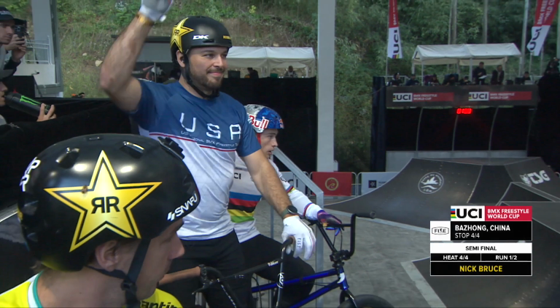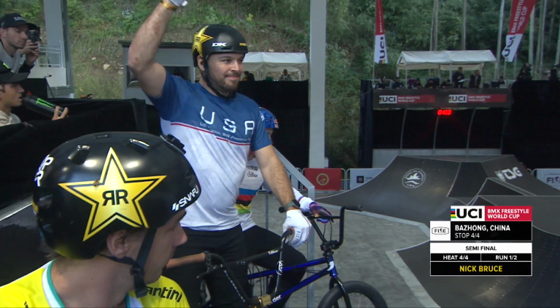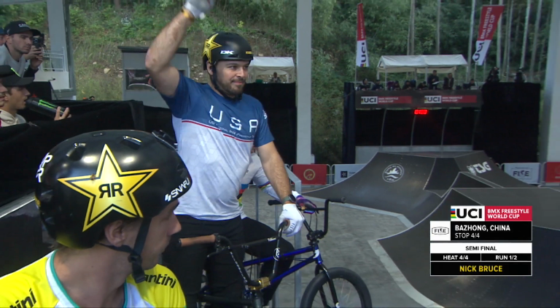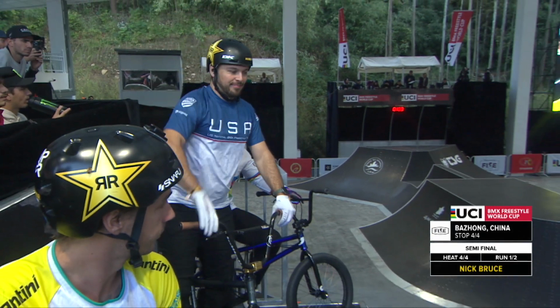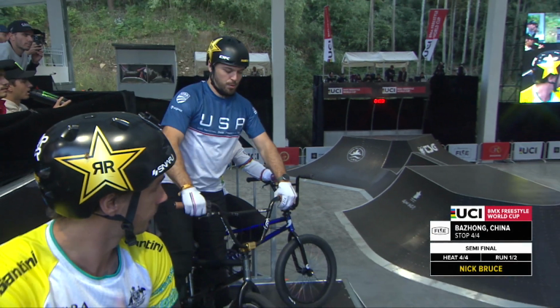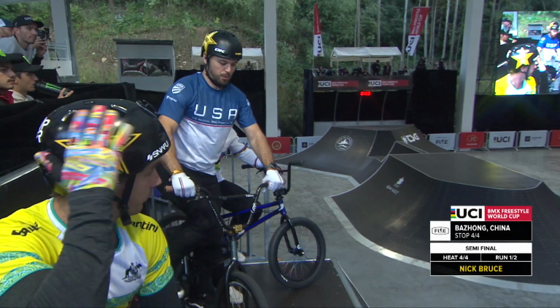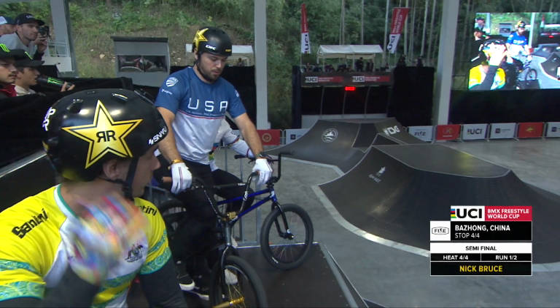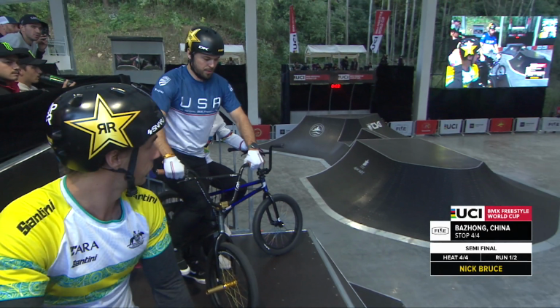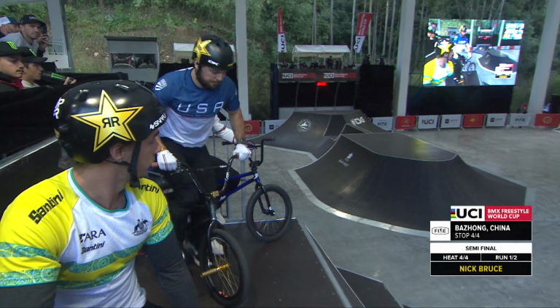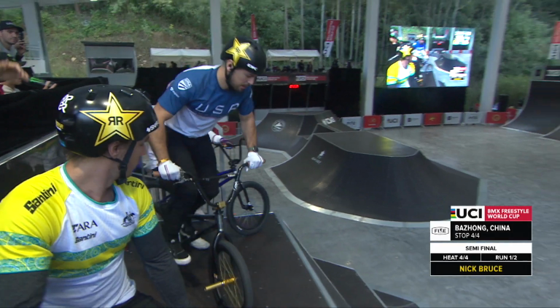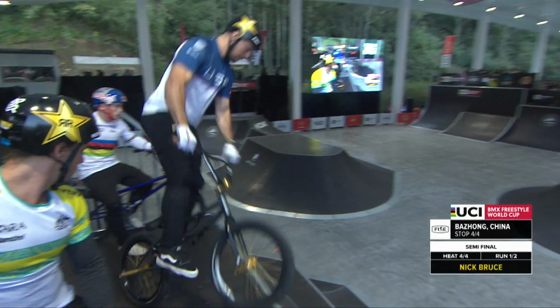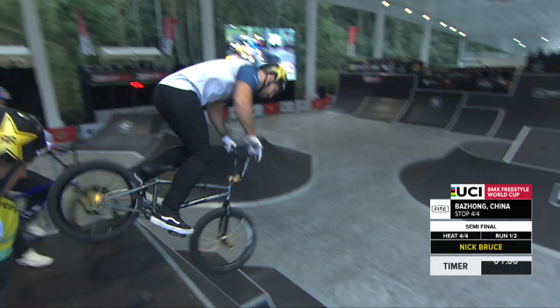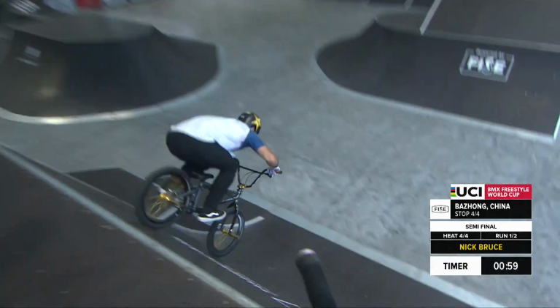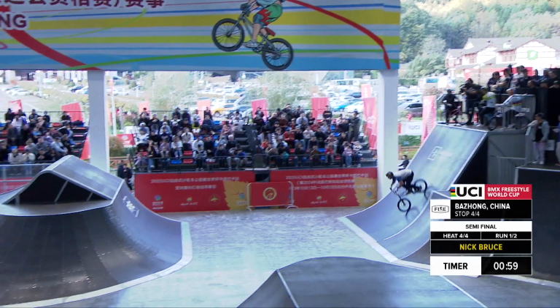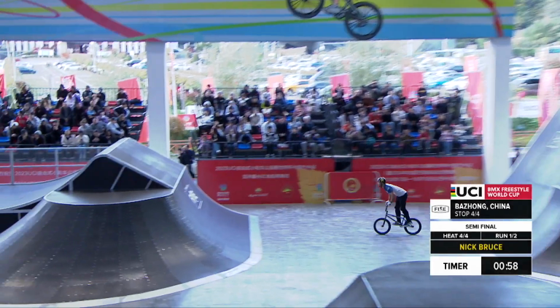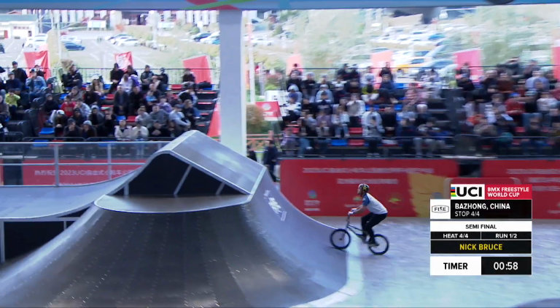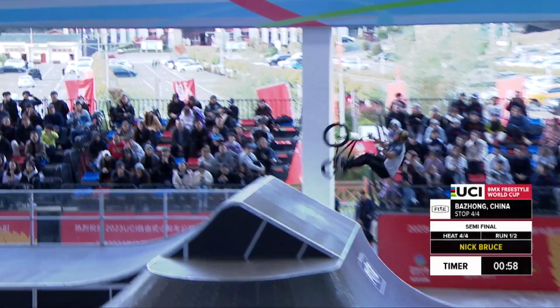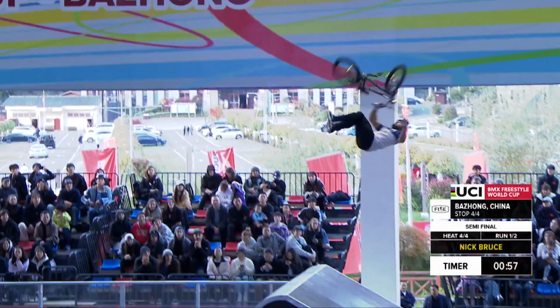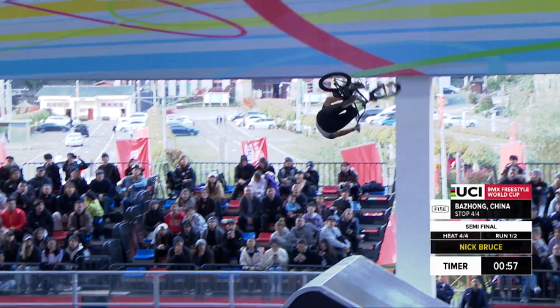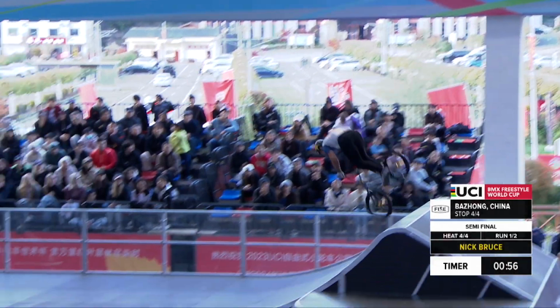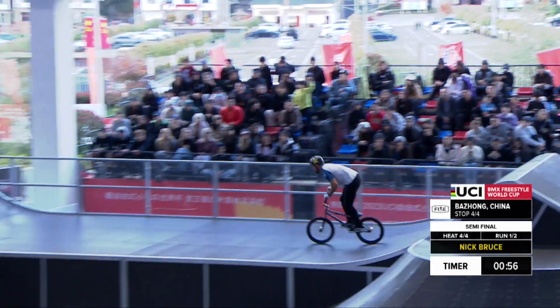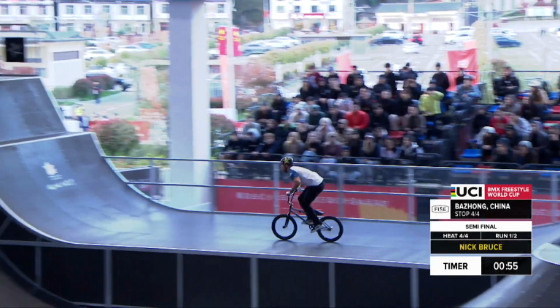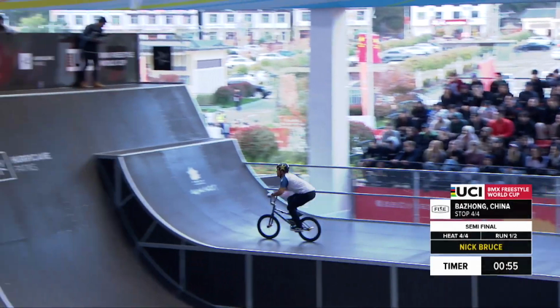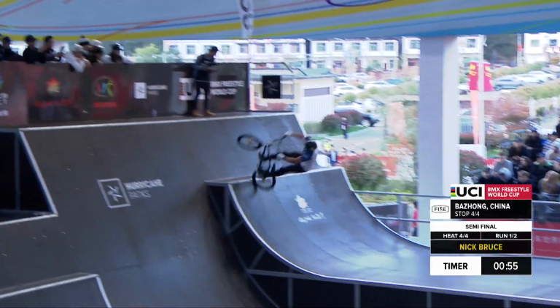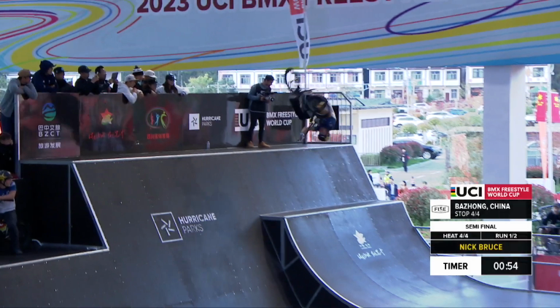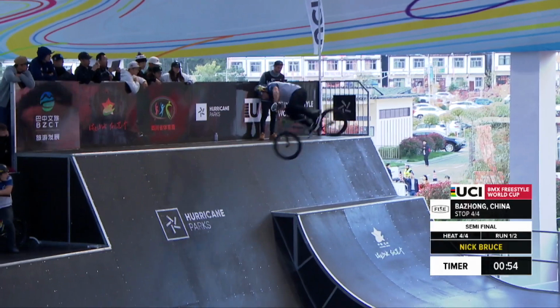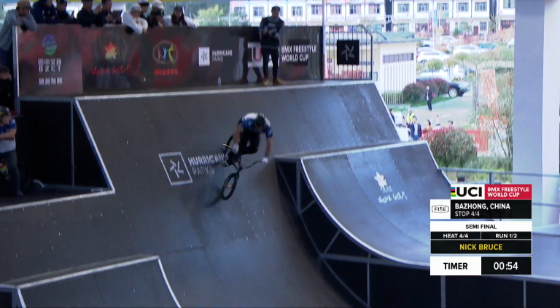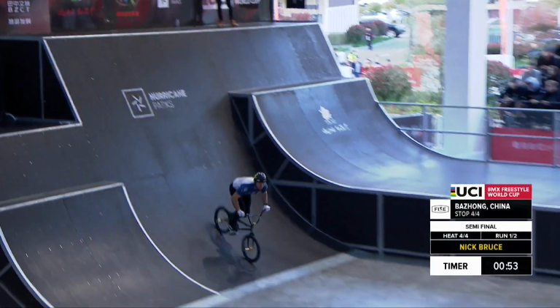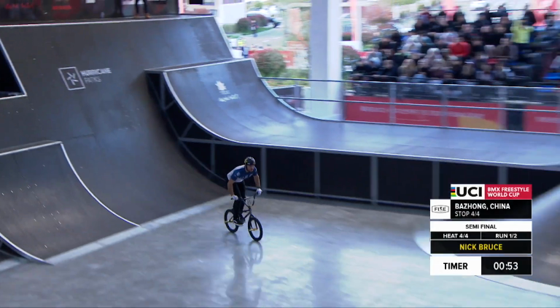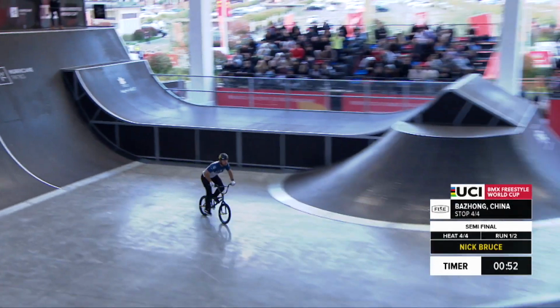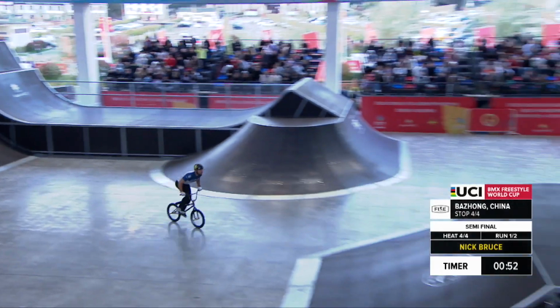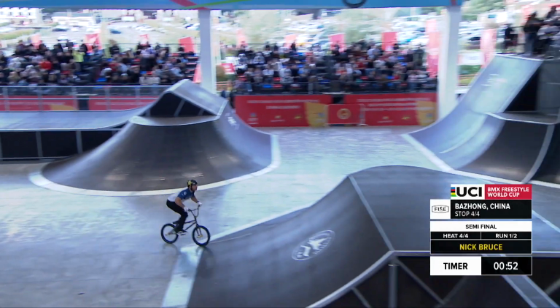Holding it down for Ohio in the USA. He has the brew house there where he trains, but right now backflip, double tail whip to start things off right into a flared tabletop.